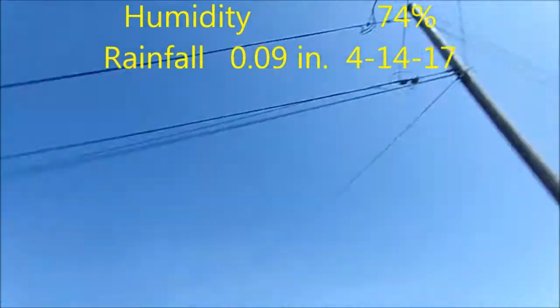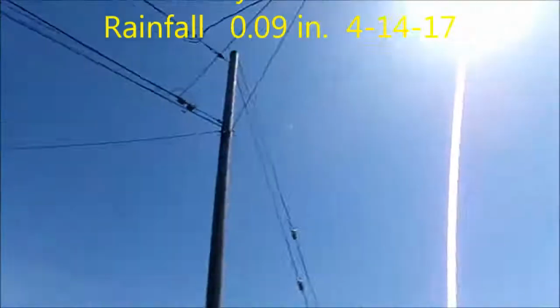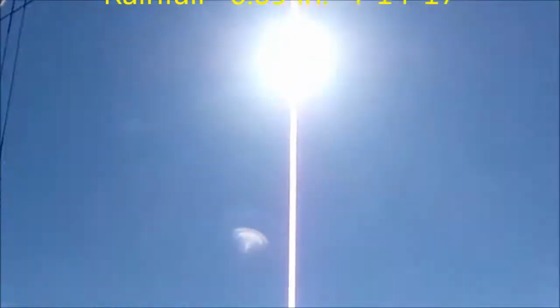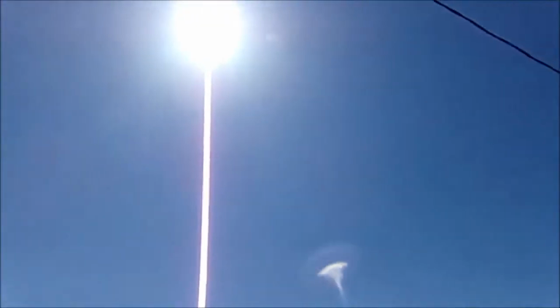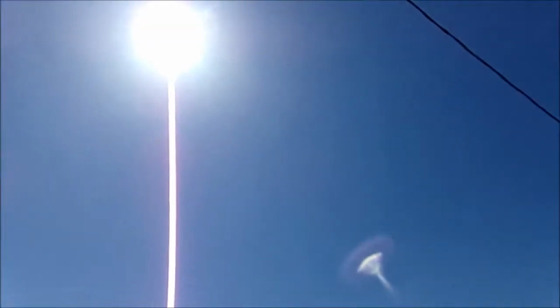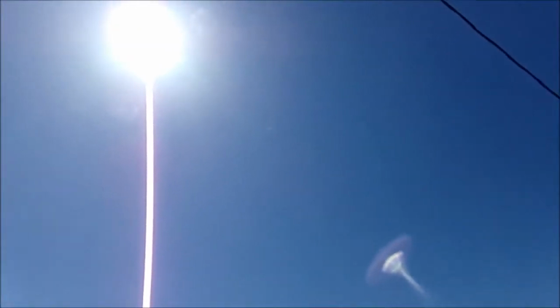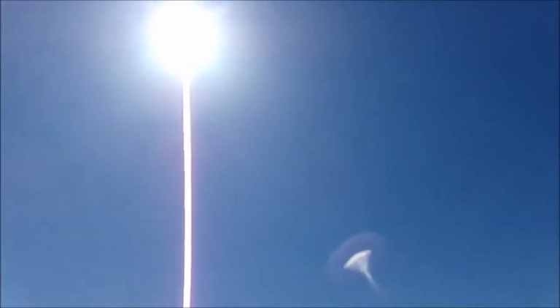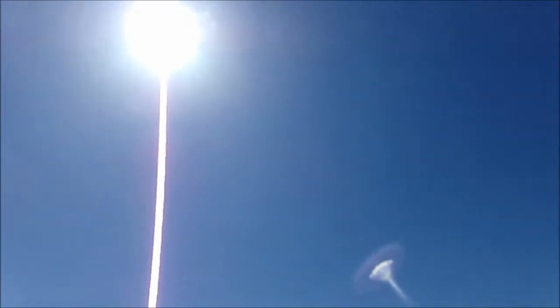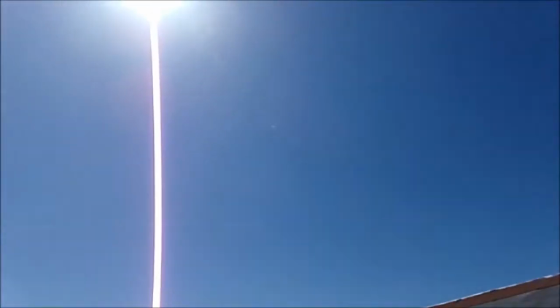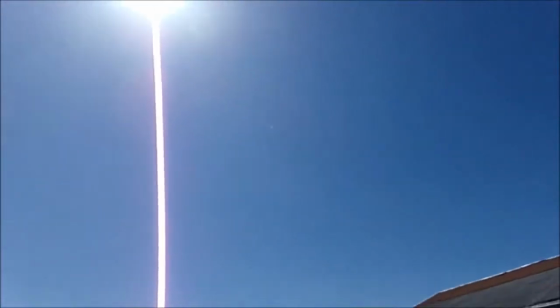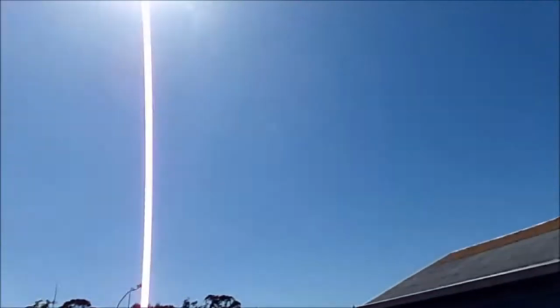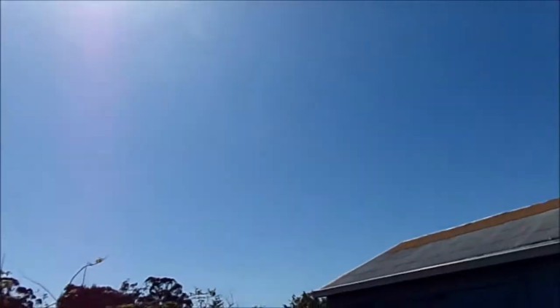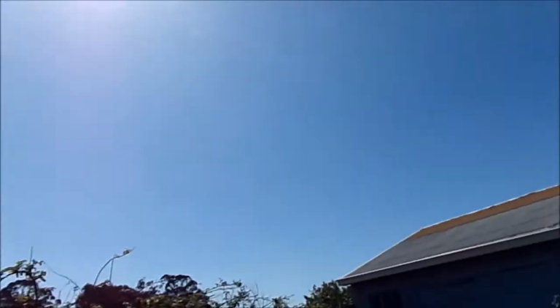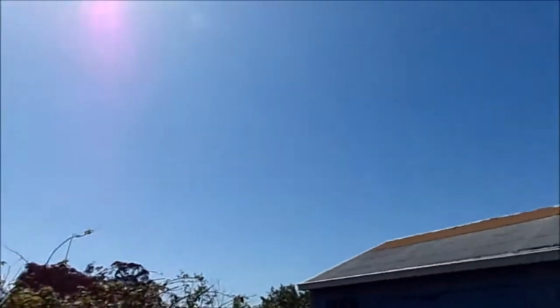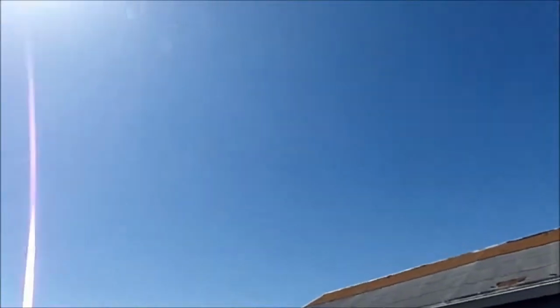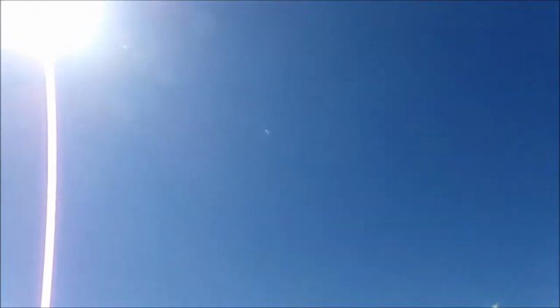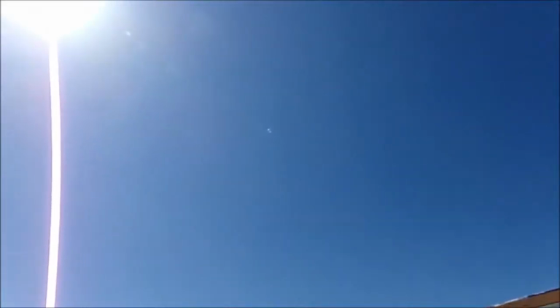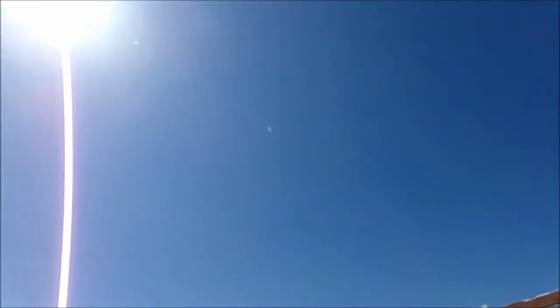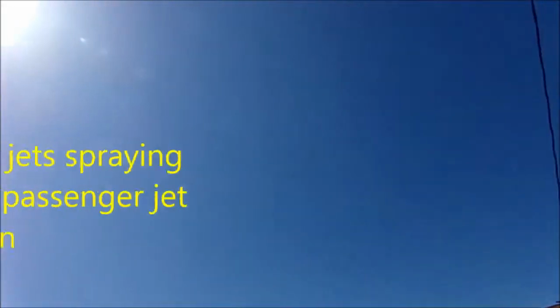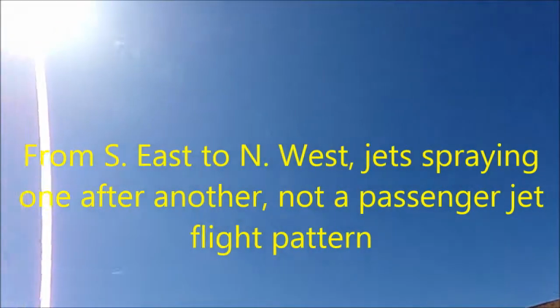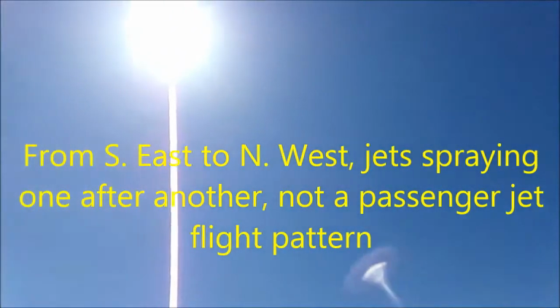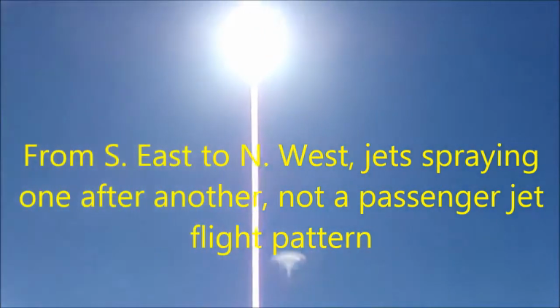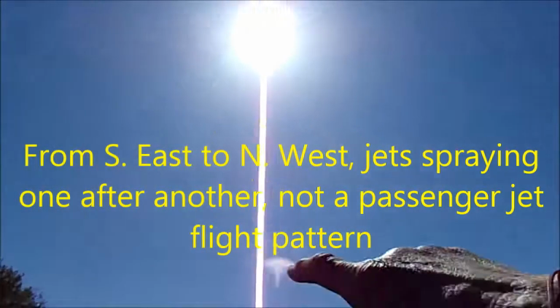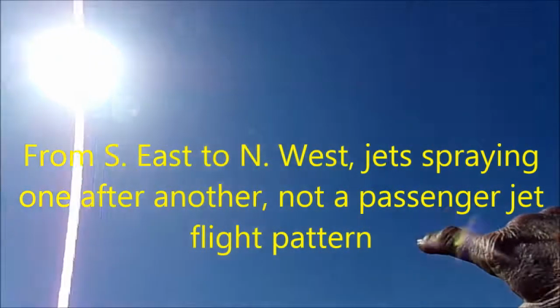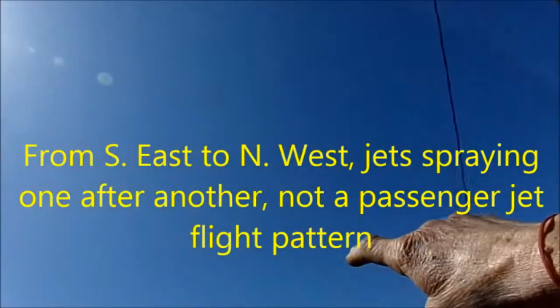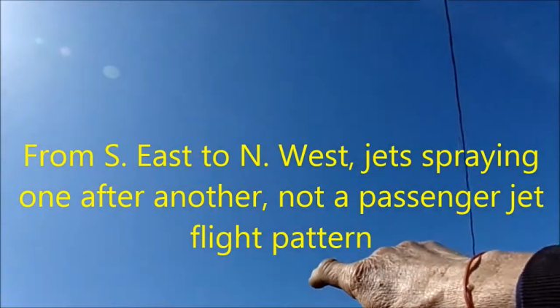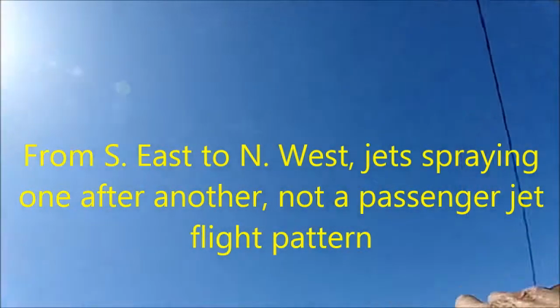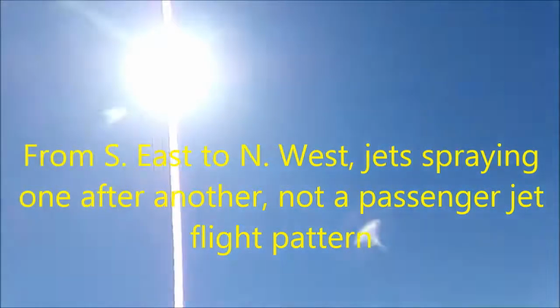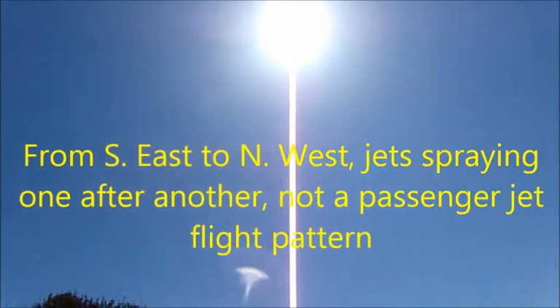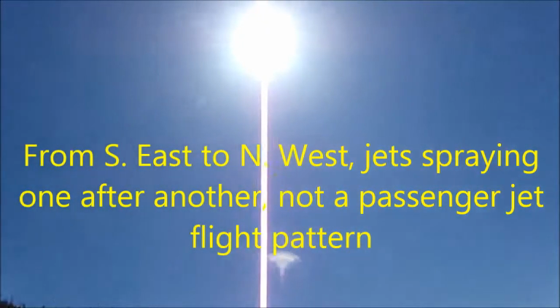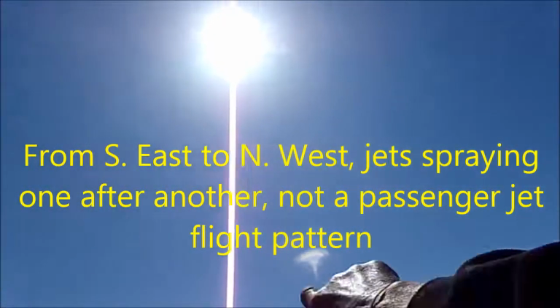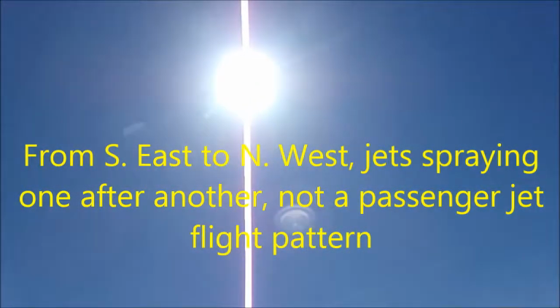We've had one fly-by every five or ten minutes — by the time one would fly to this end, another one would start over there.